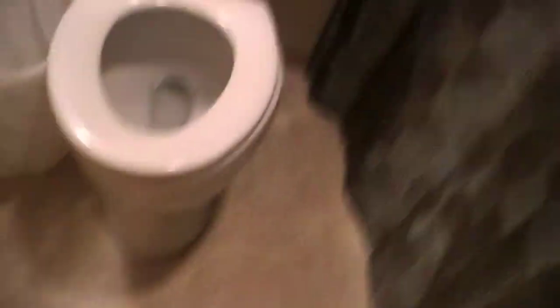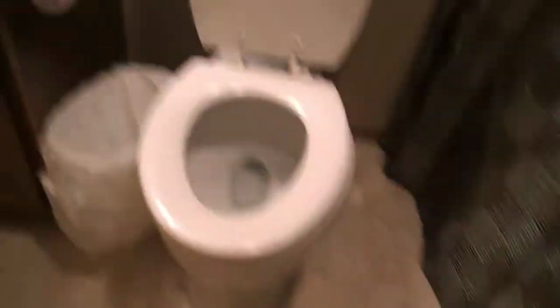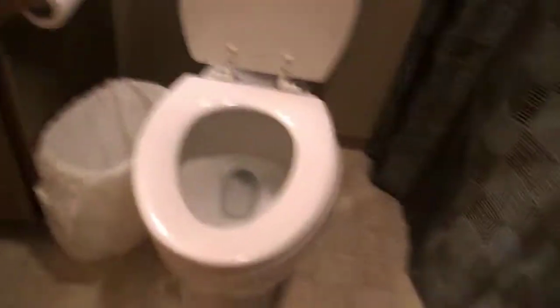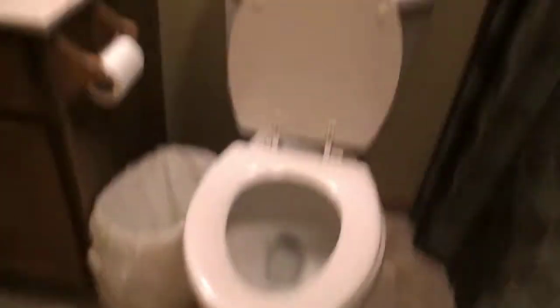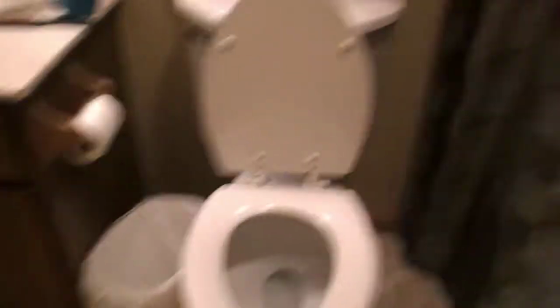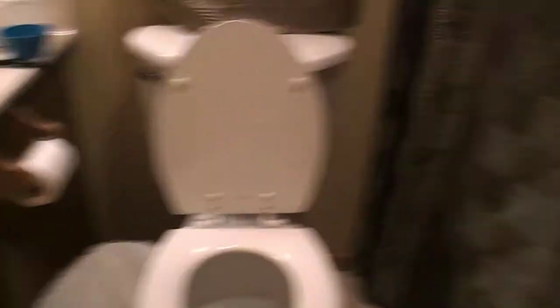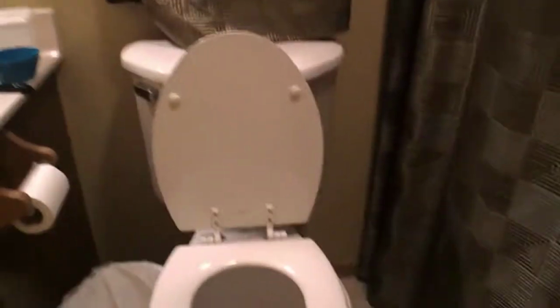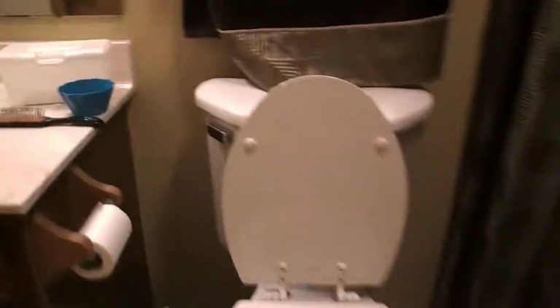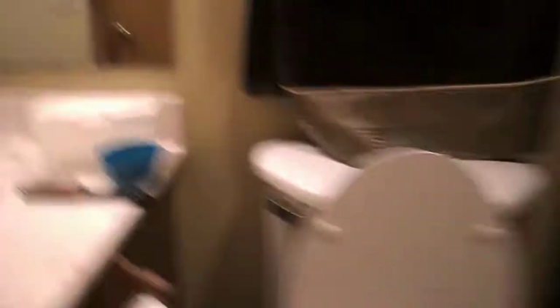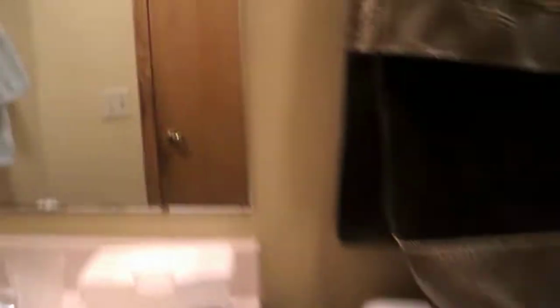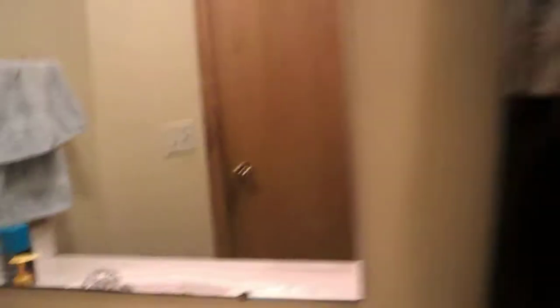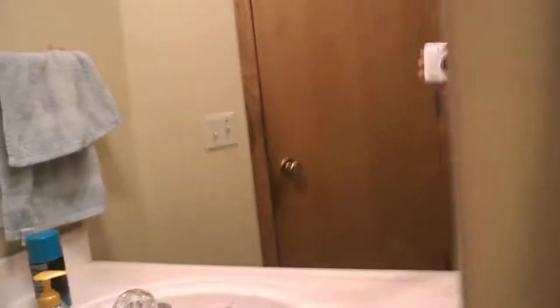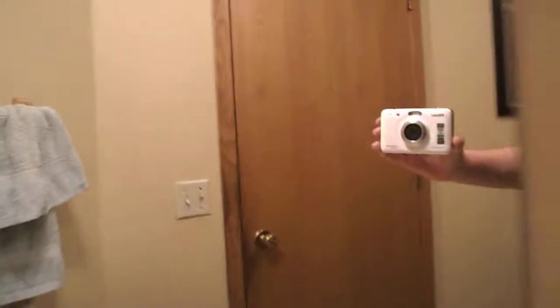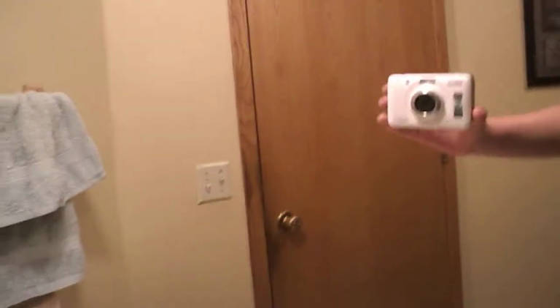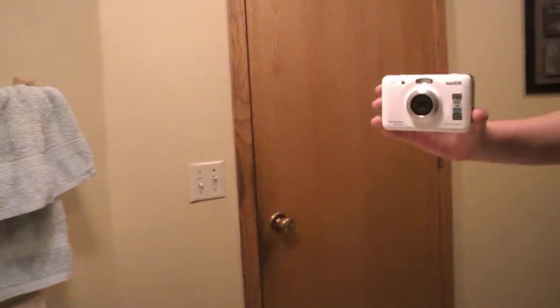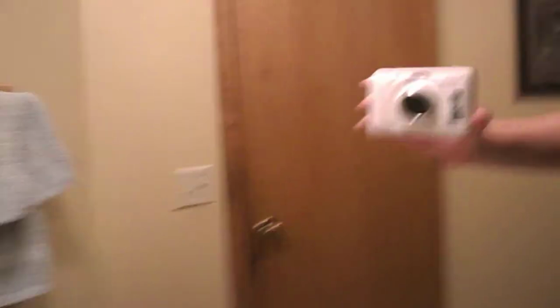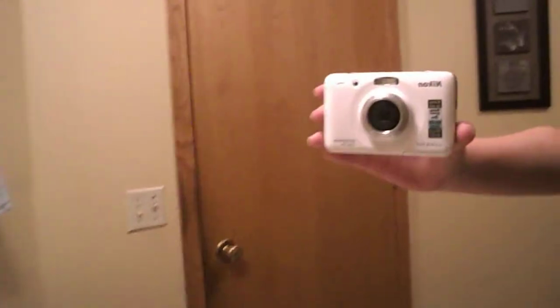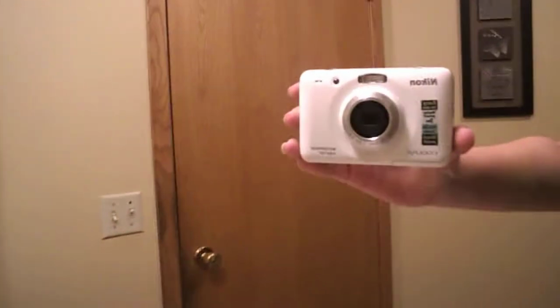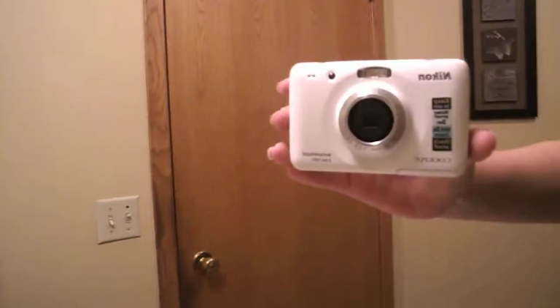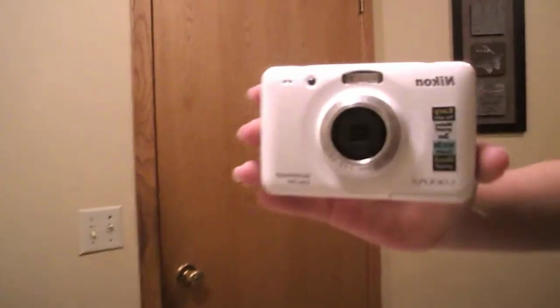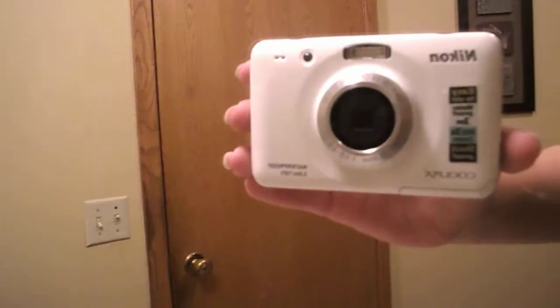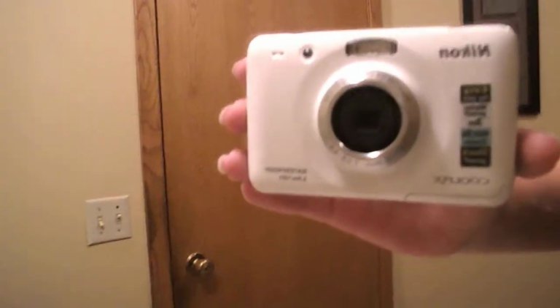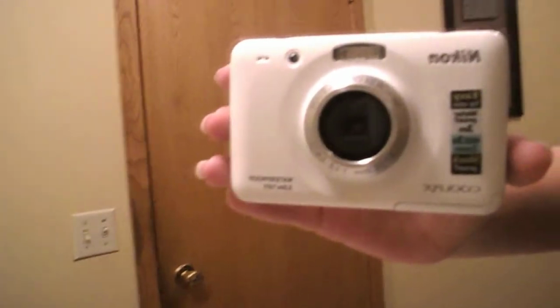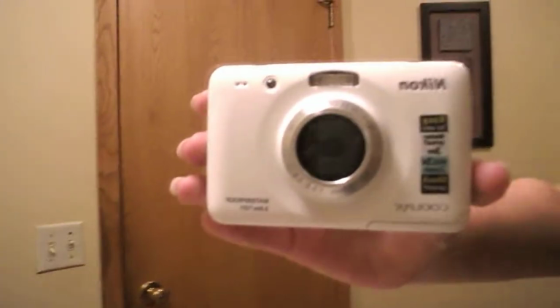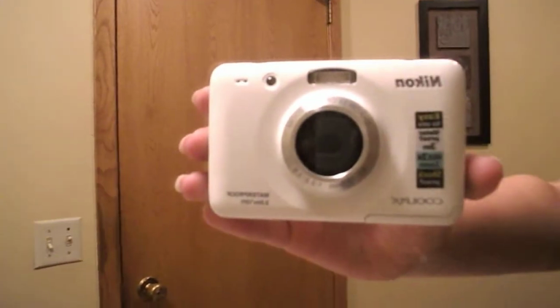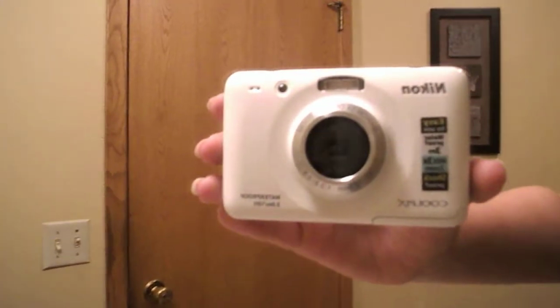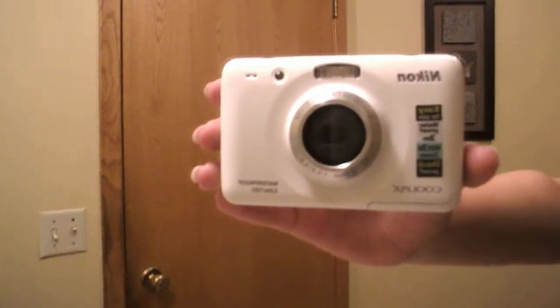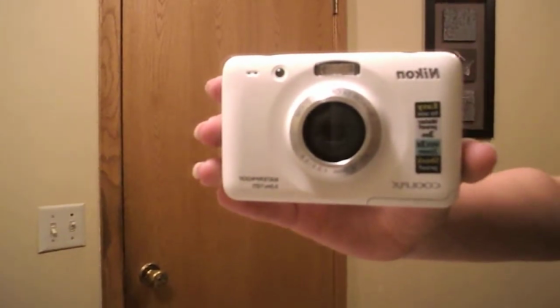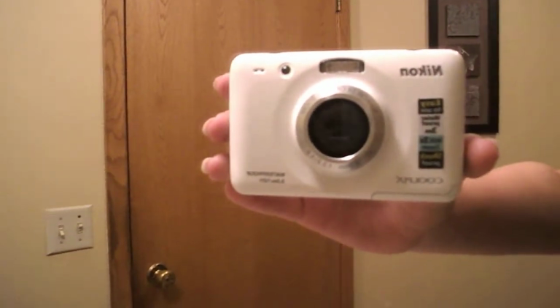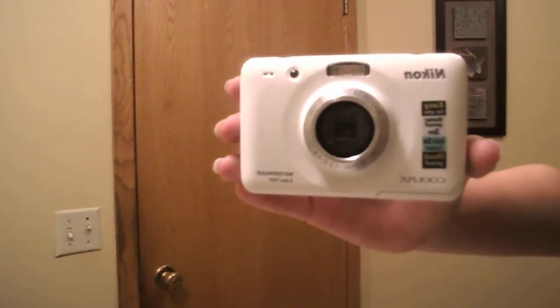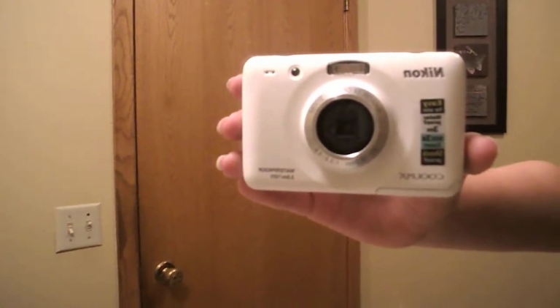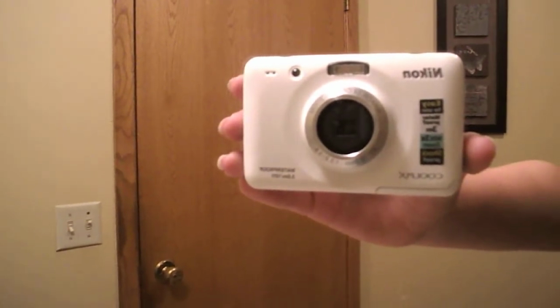It is waterproof and shockproof, so that is a really good thing. So there it is. Three times optical zoom.